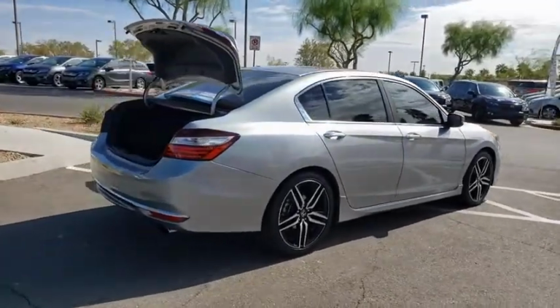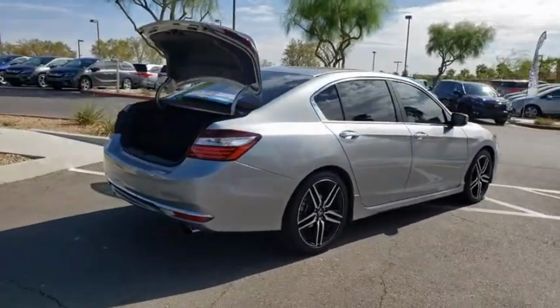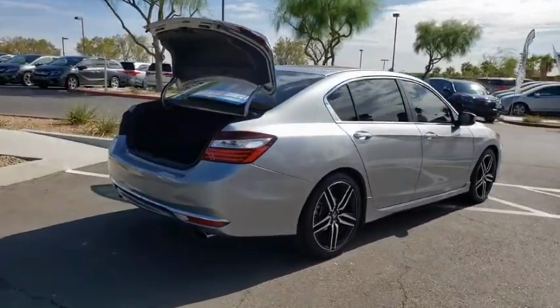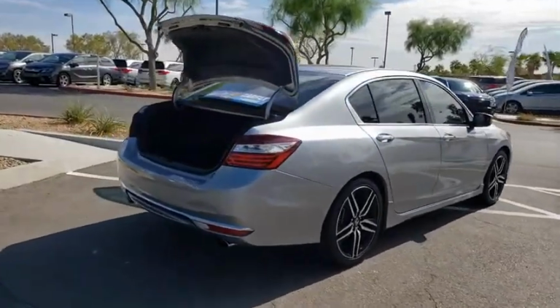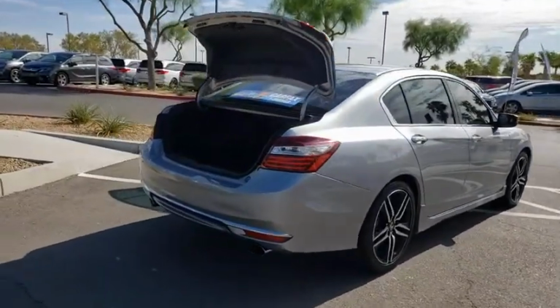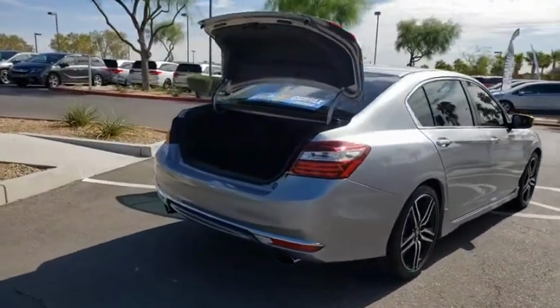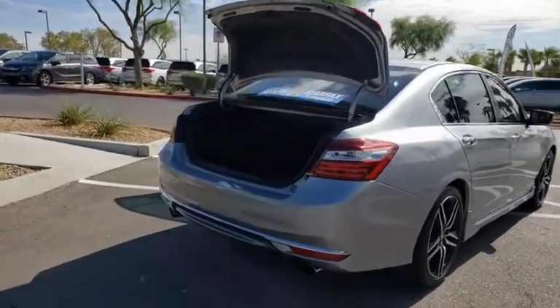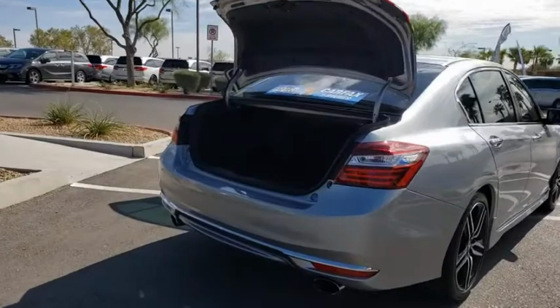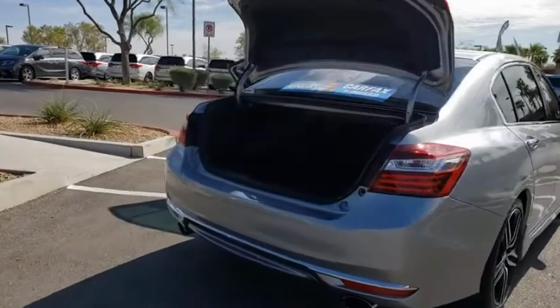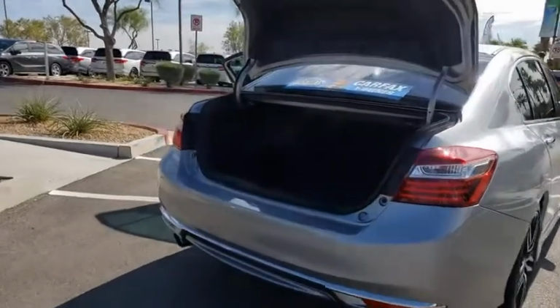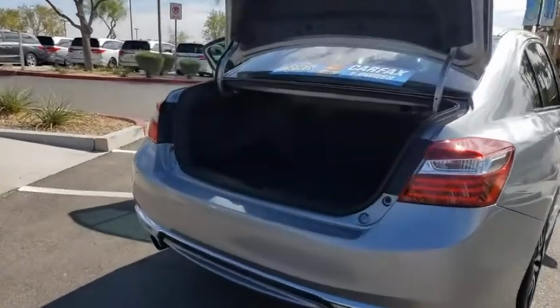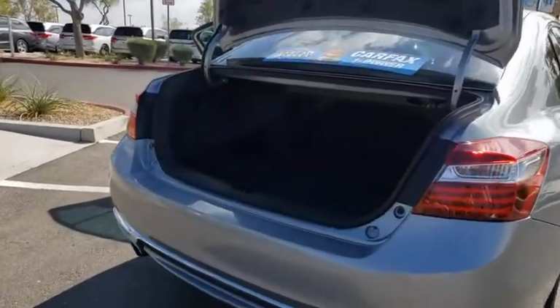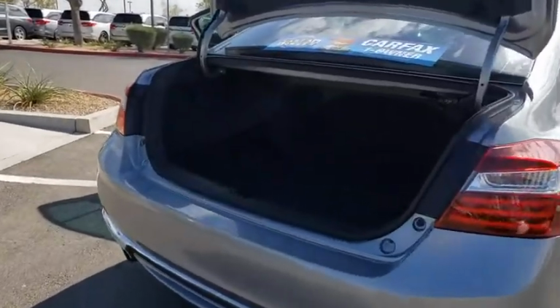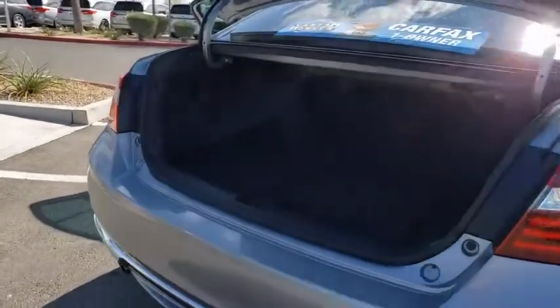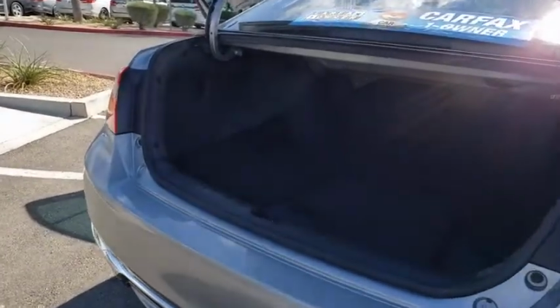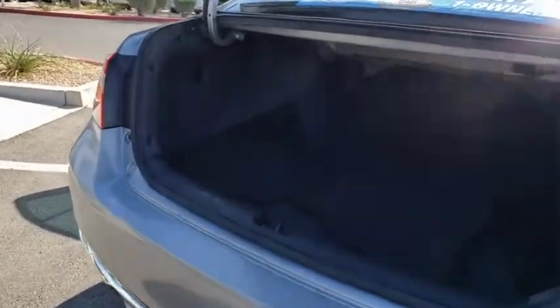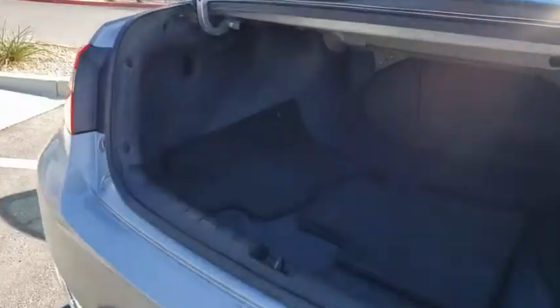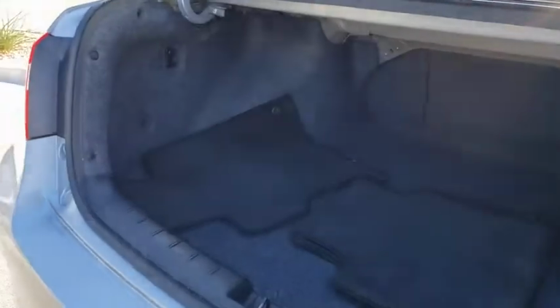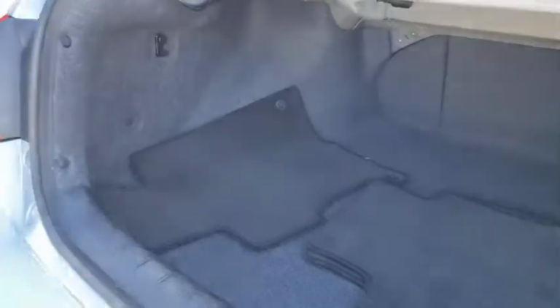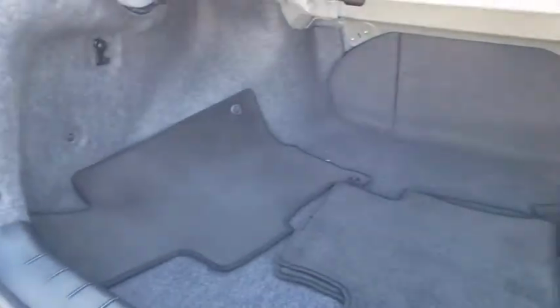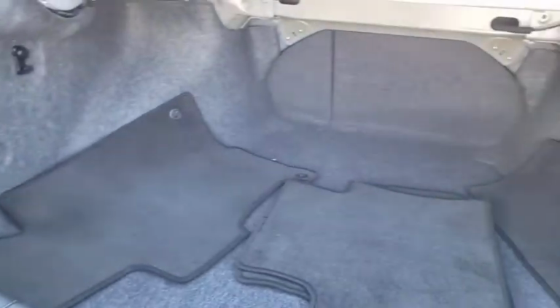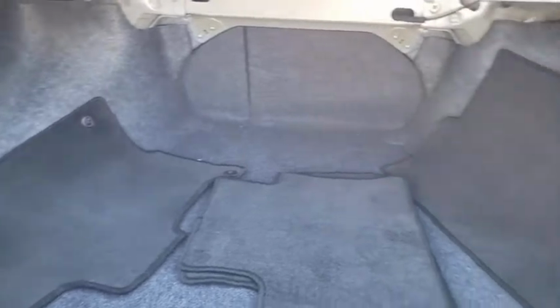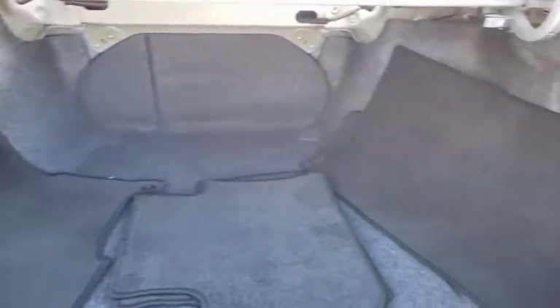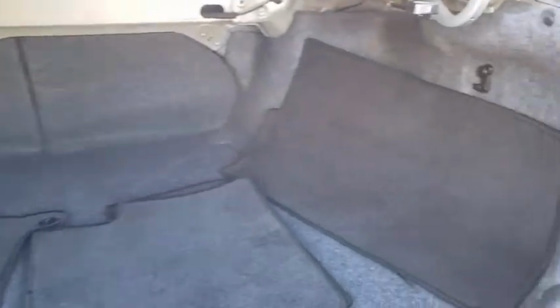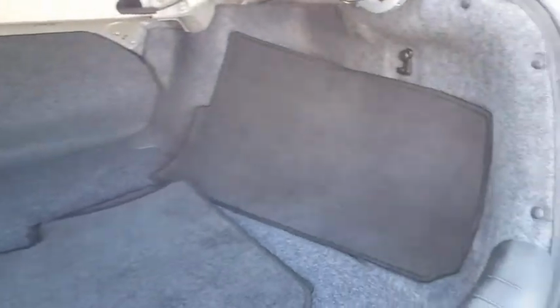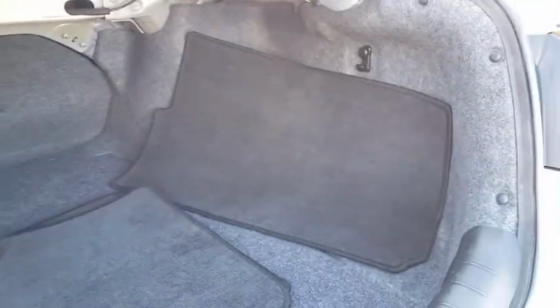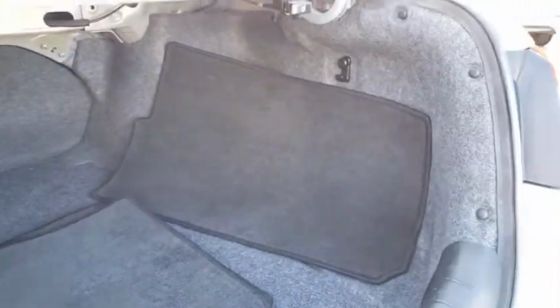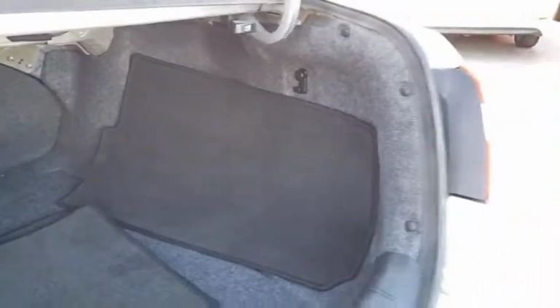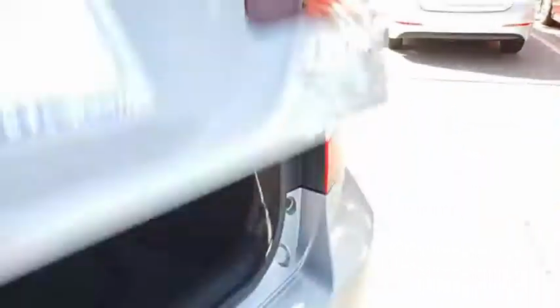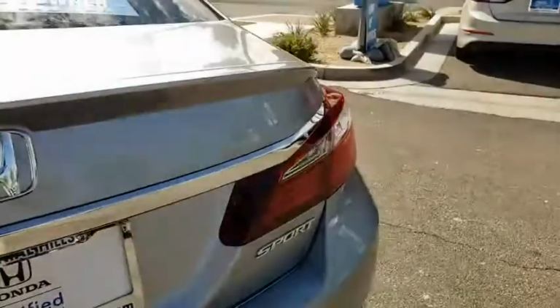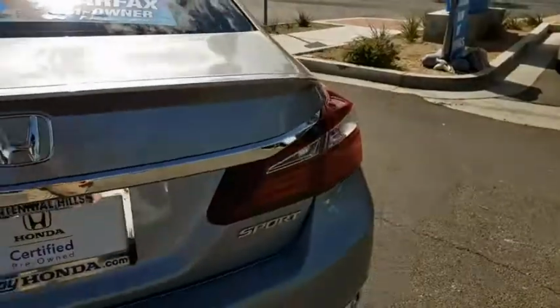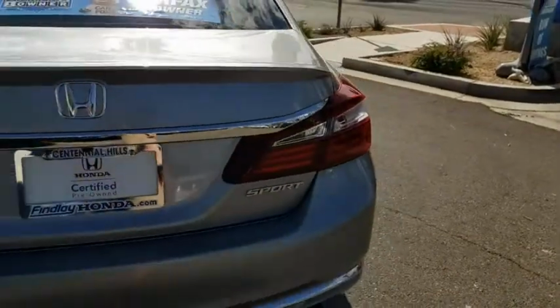Power driver's seat. Backup camera. Traction control. Bluetooth. Dual airbags. One owner. Power steering. Four-wheel disc brakes. Rear window defroster. Power windows. Electronic stability control.